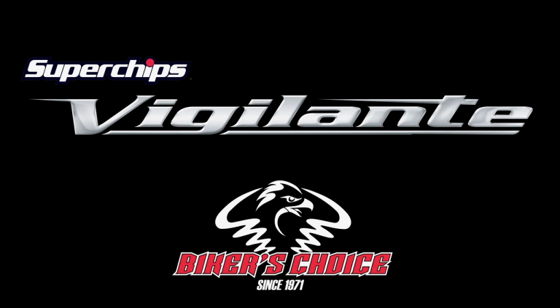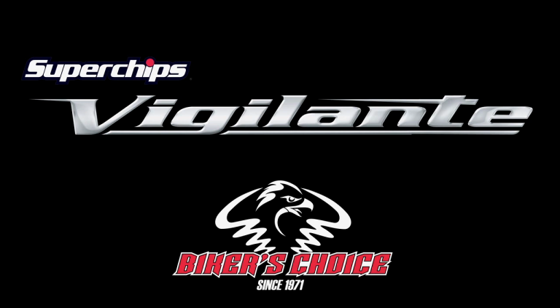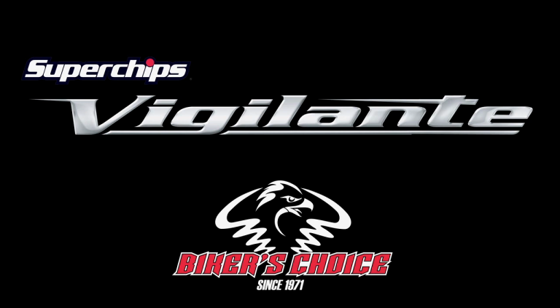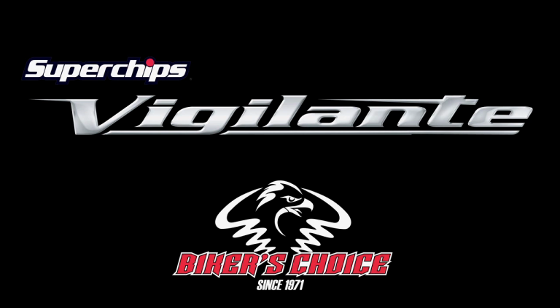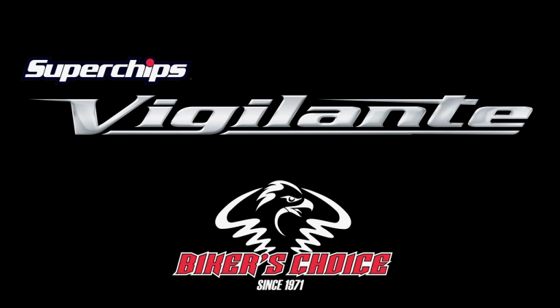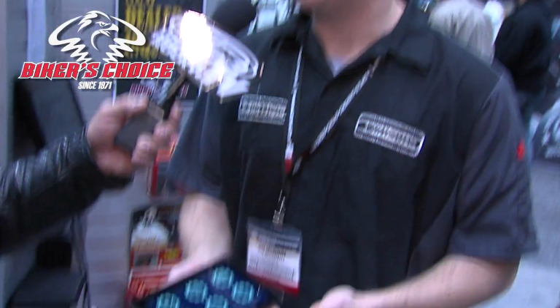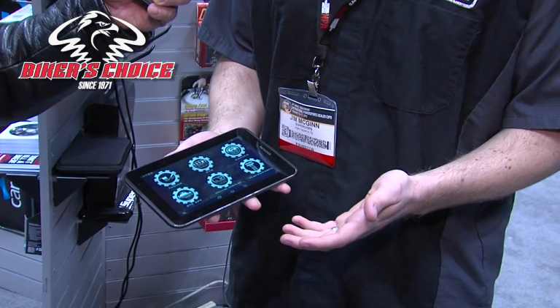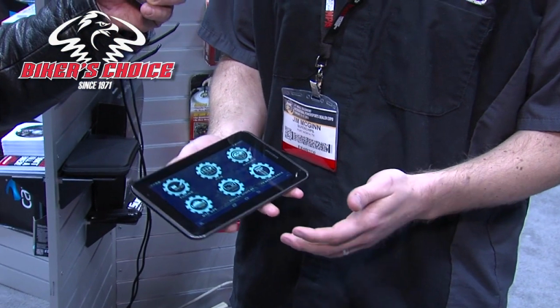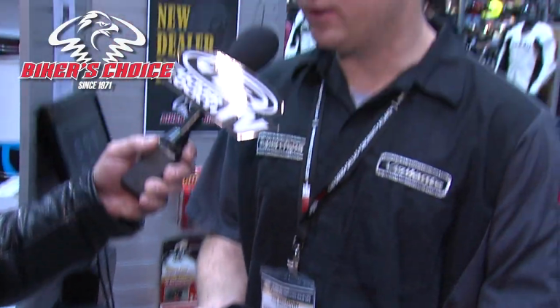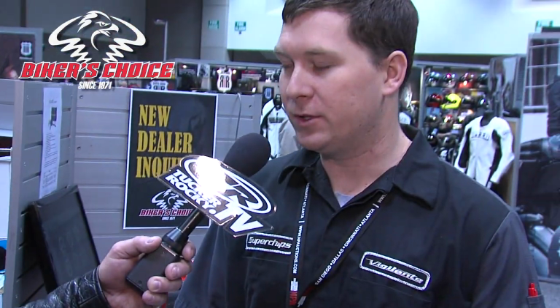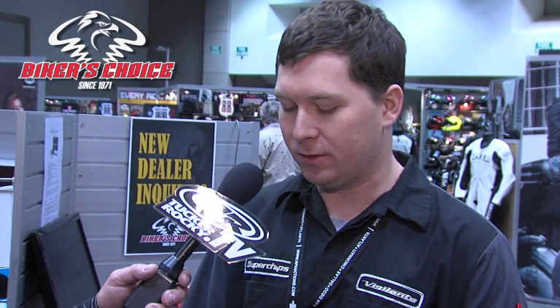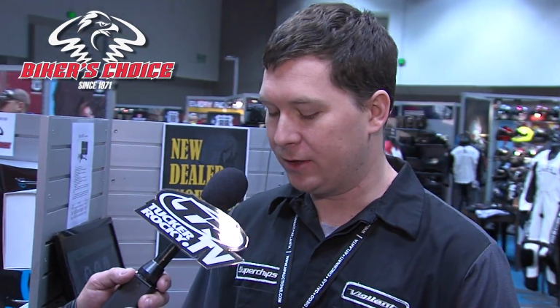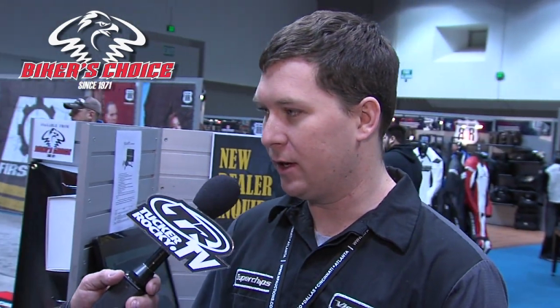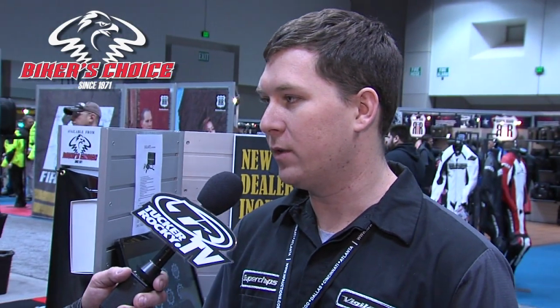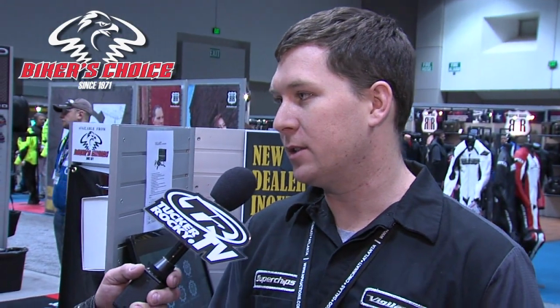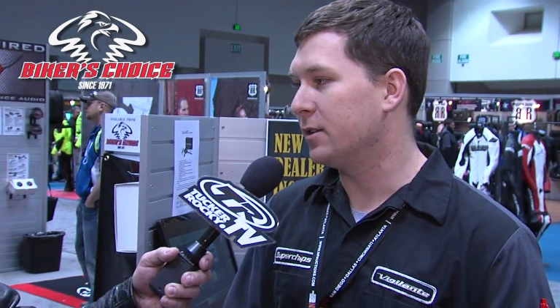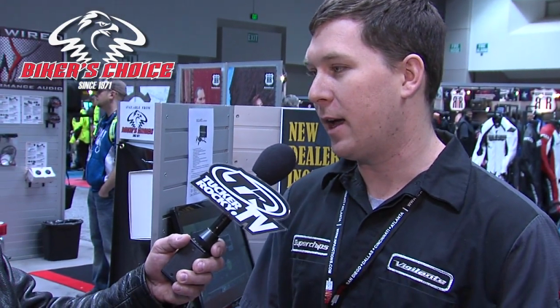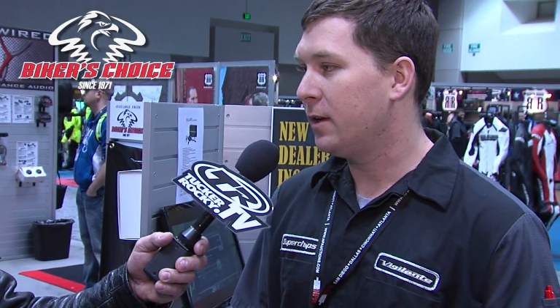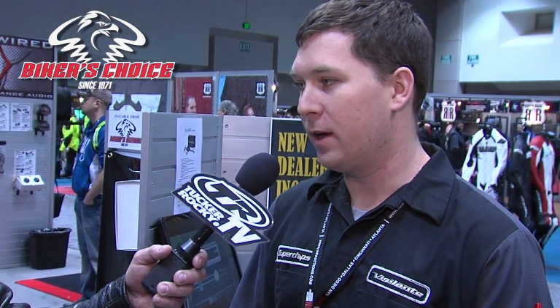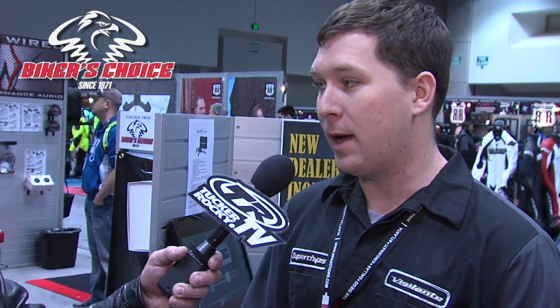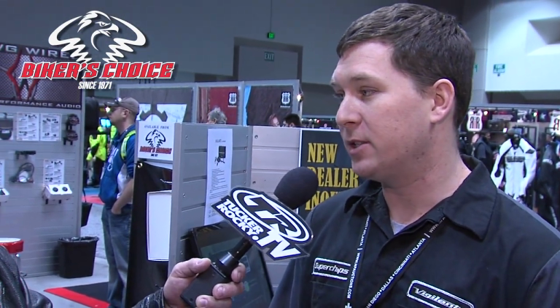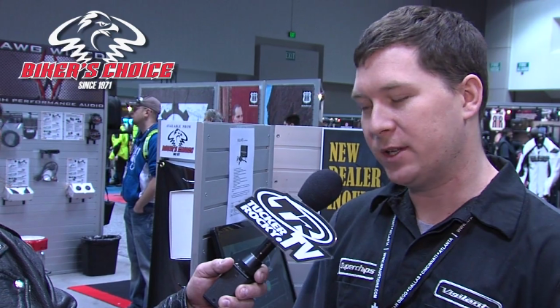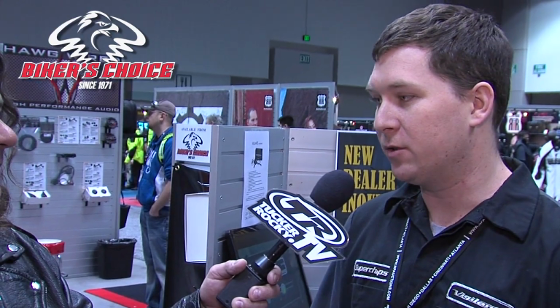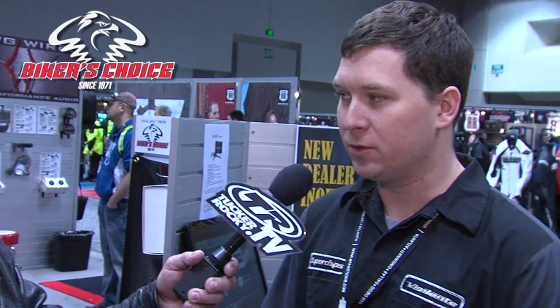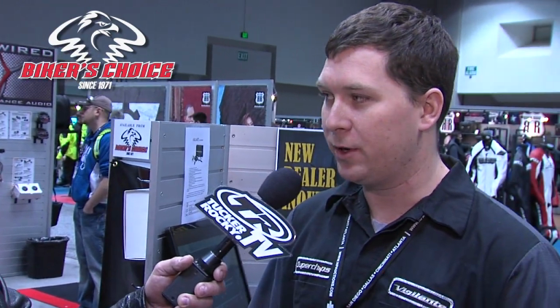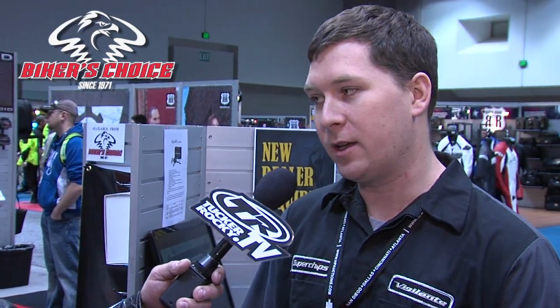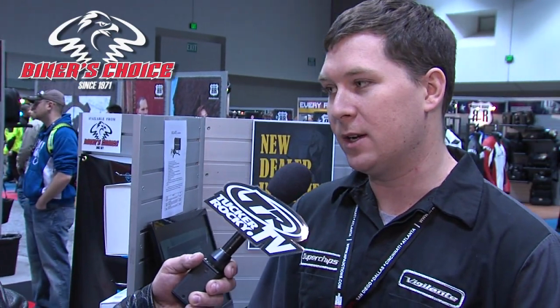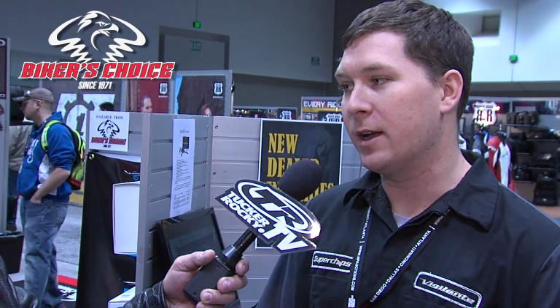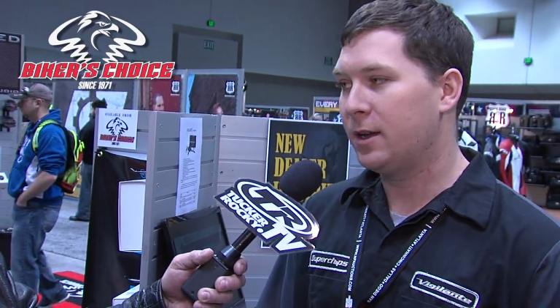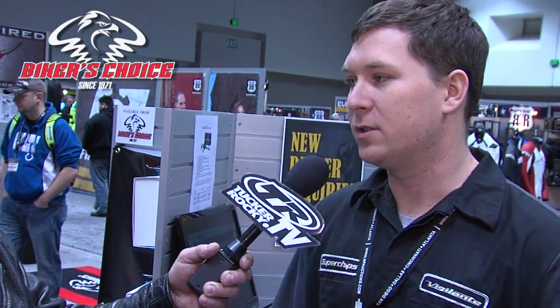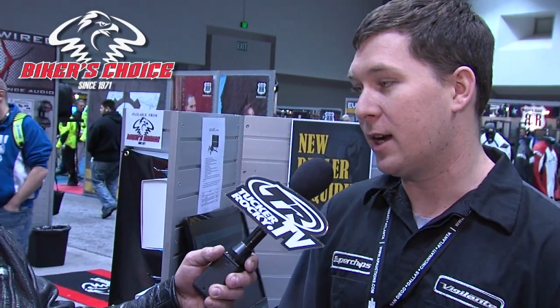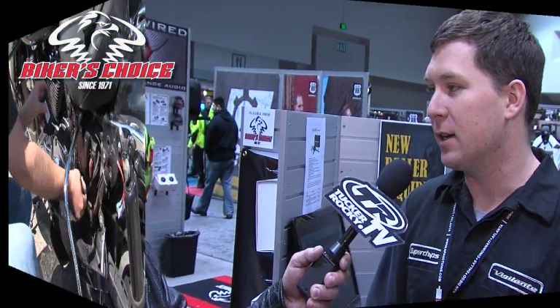We're actually giving the consumer the ability to tune their own bike. They can use our tuning to select which kind of exhaust and air cleaner setup they have, find the best map that matches that, and we send it right to them. They can switch between them, kick the ones out they don't like, and they can return to stock at any time.